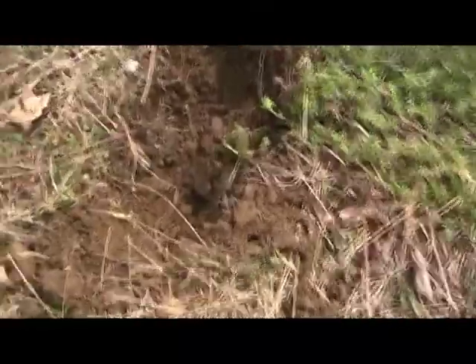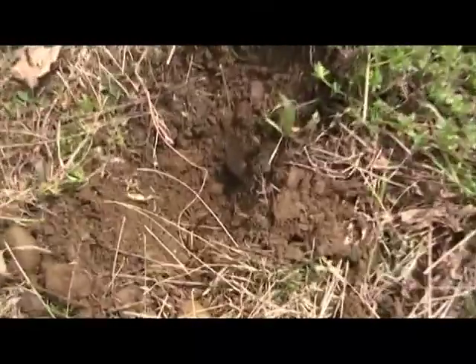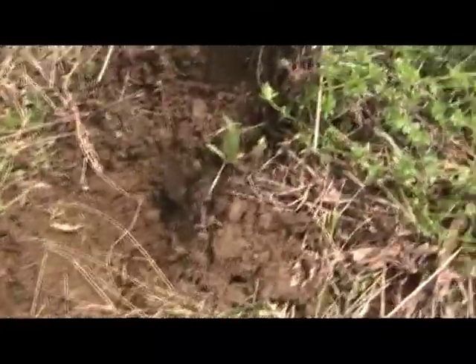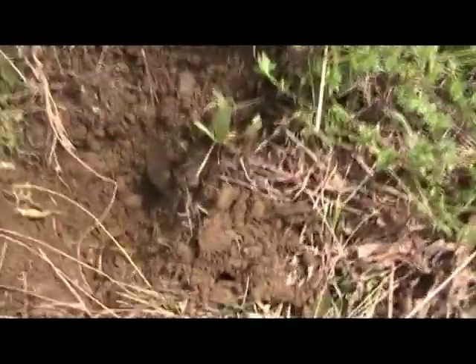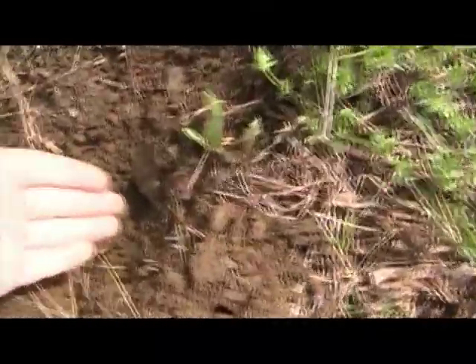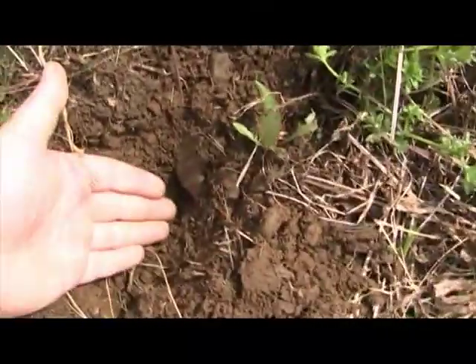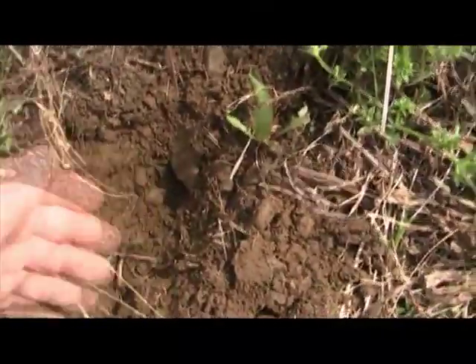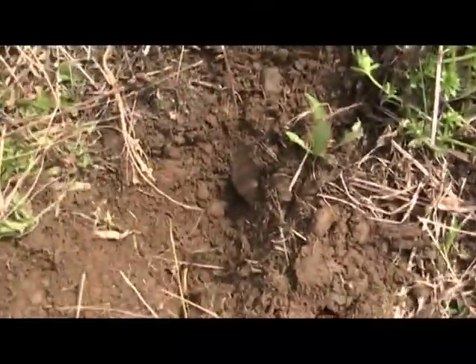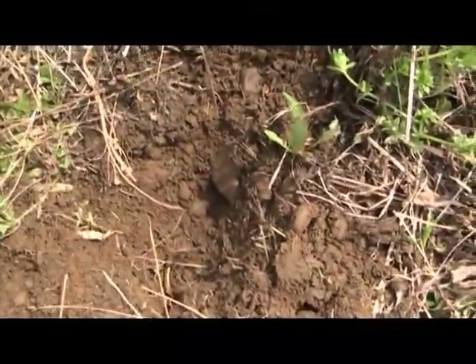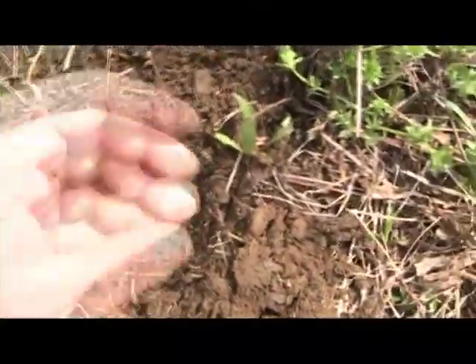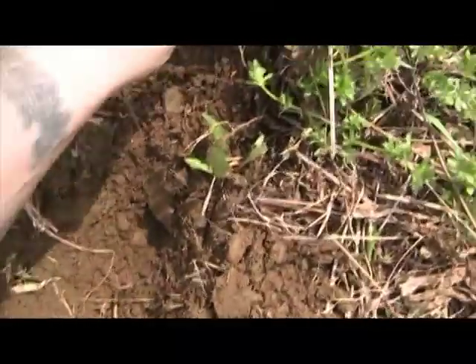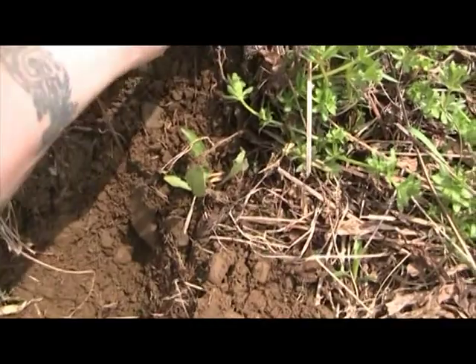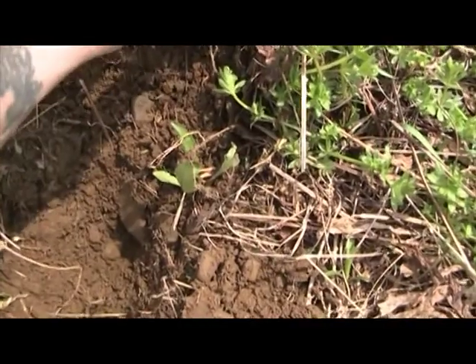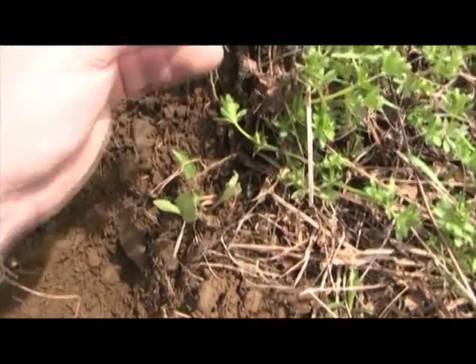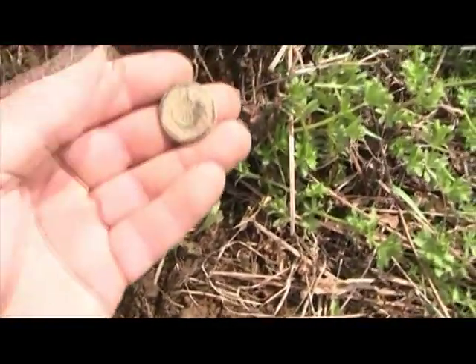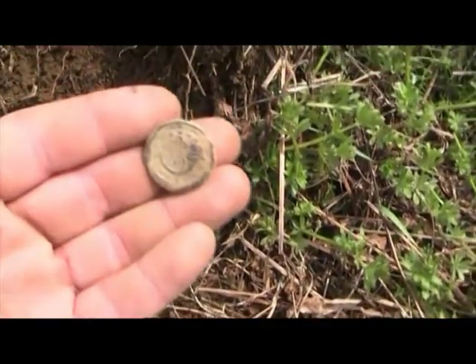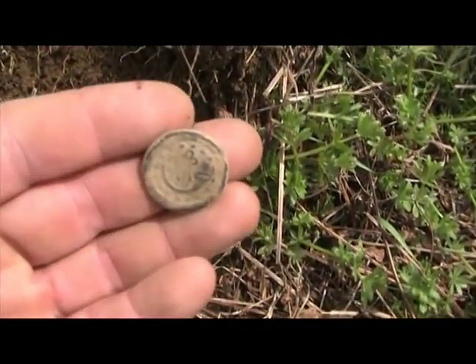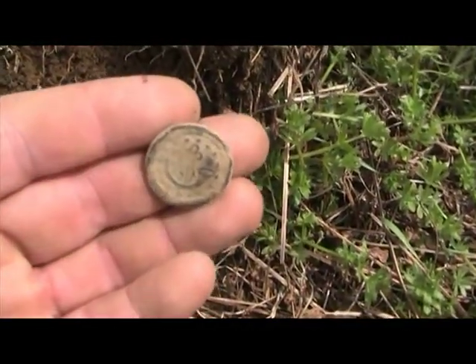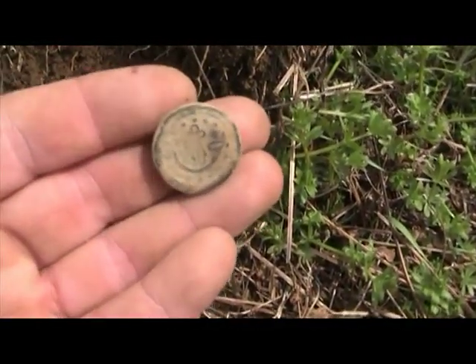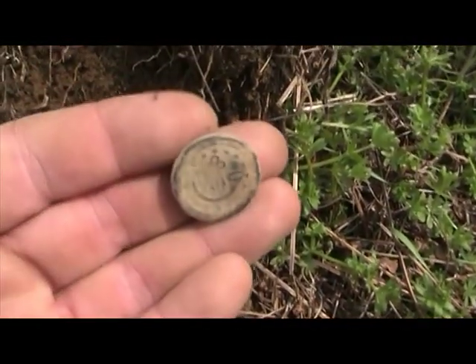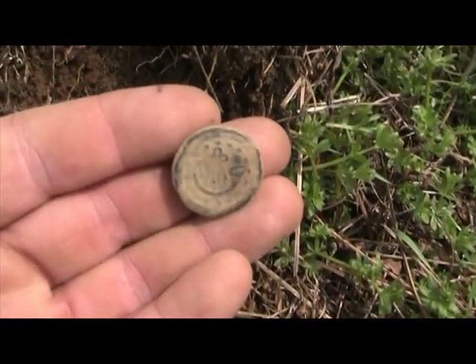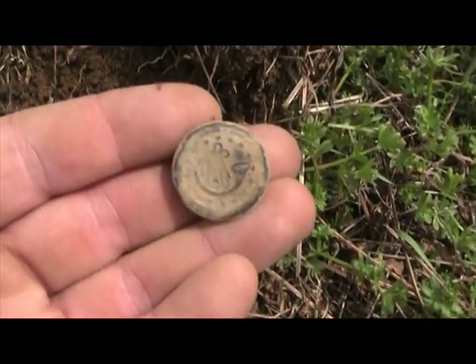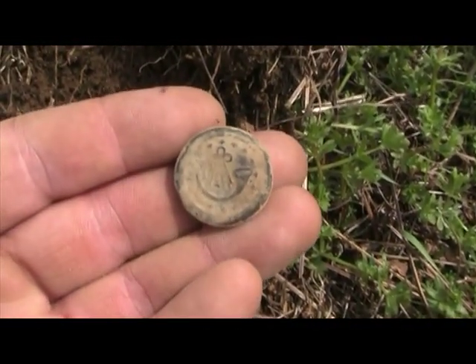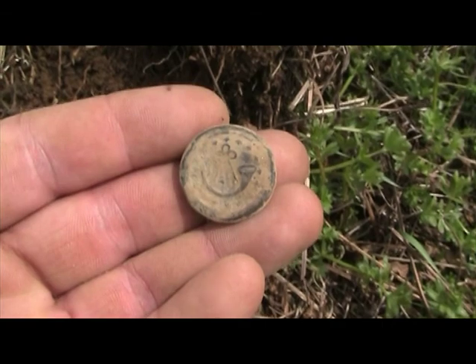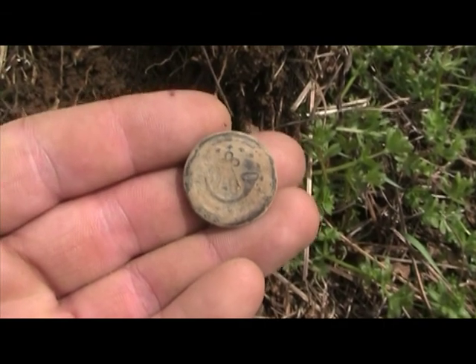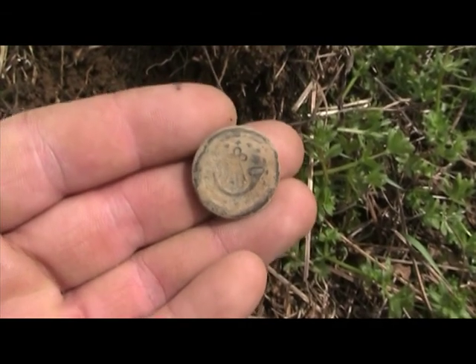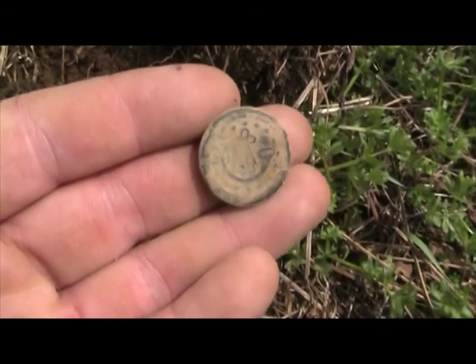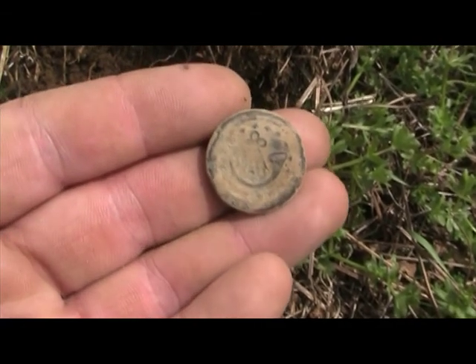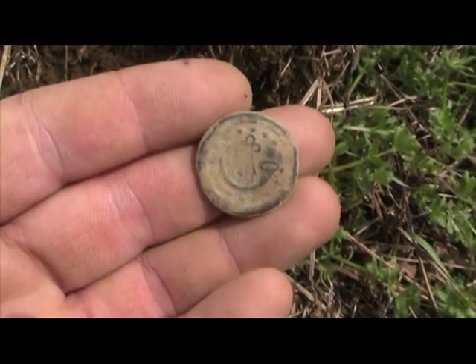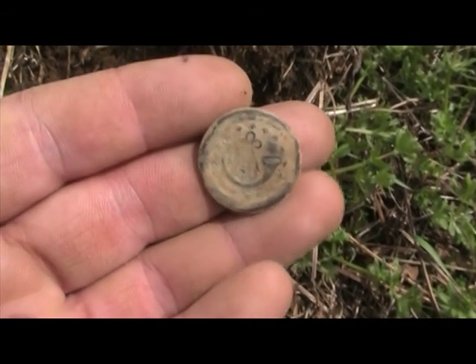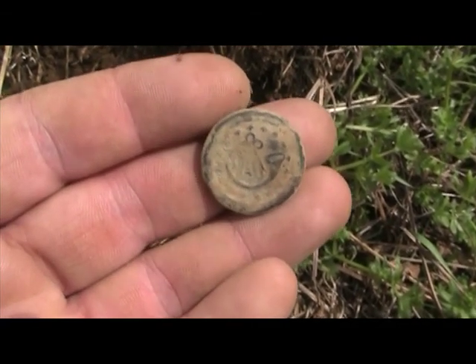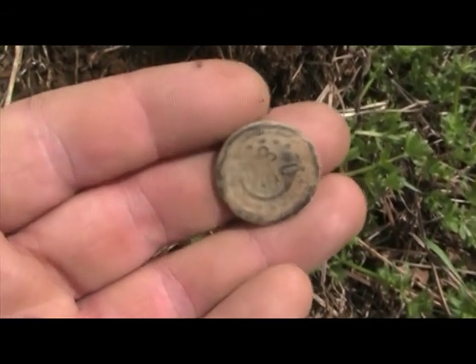I just got a pull tab signal at 3 to 4 inches down. I'm still at the school, and I just pulled out what looks like a War of 1812 era button — a Rifleman's button.